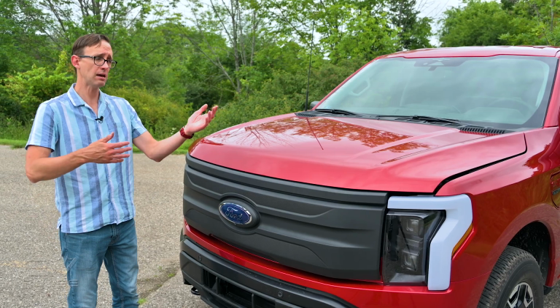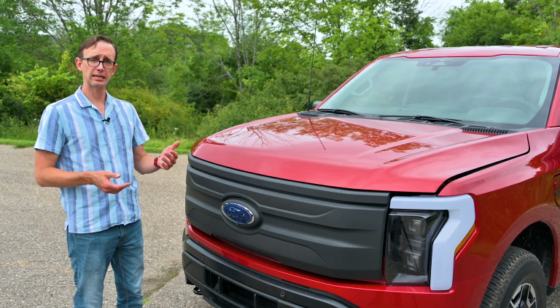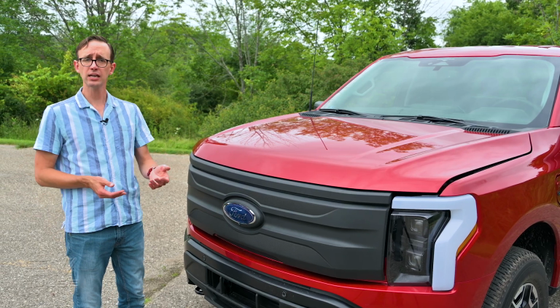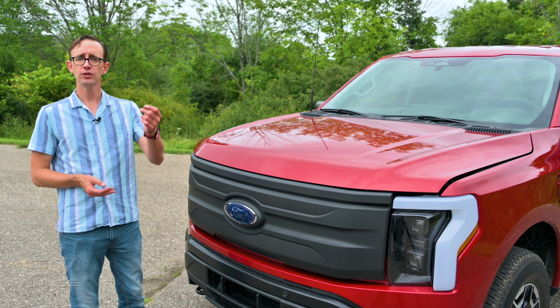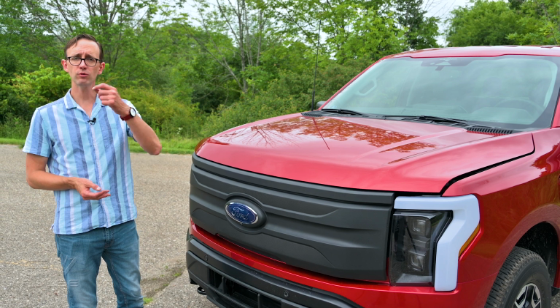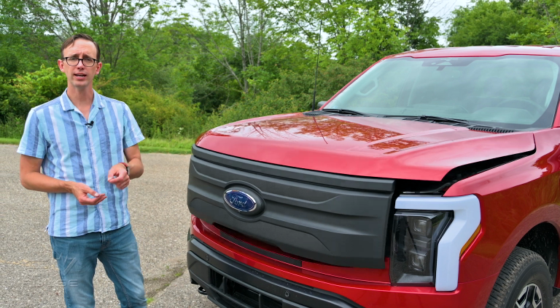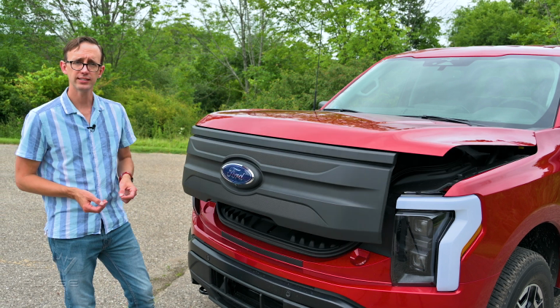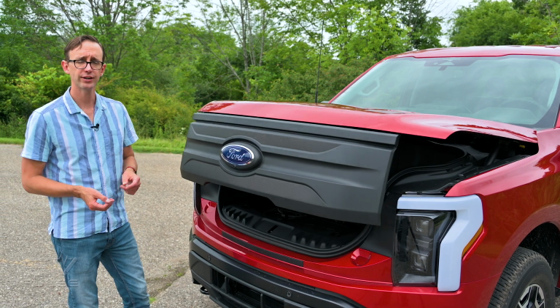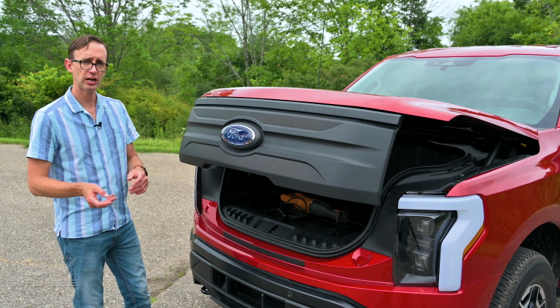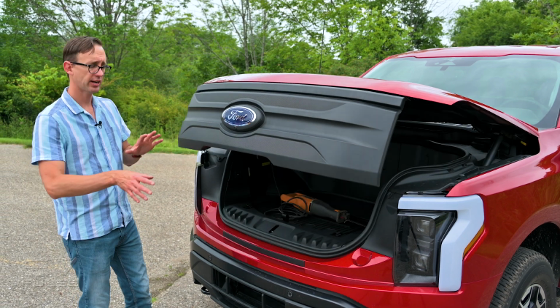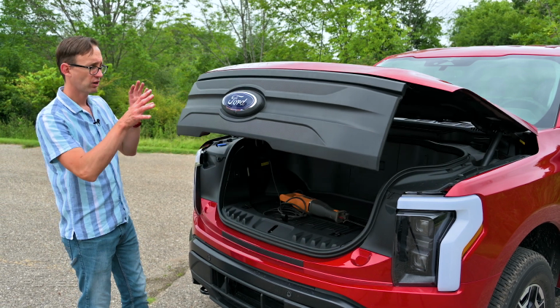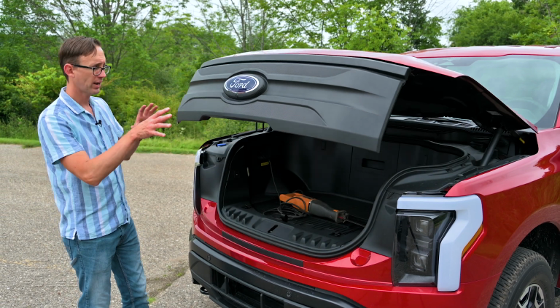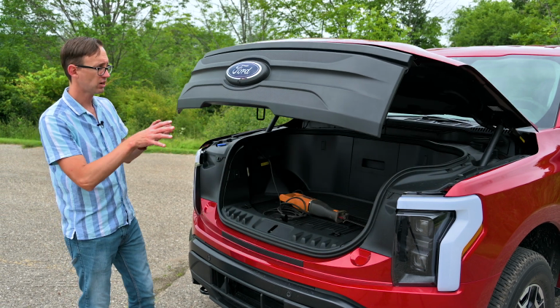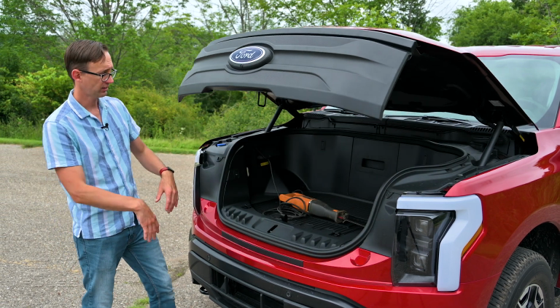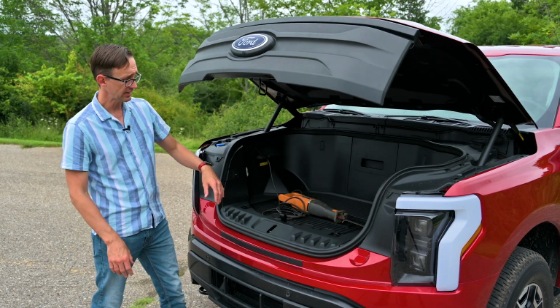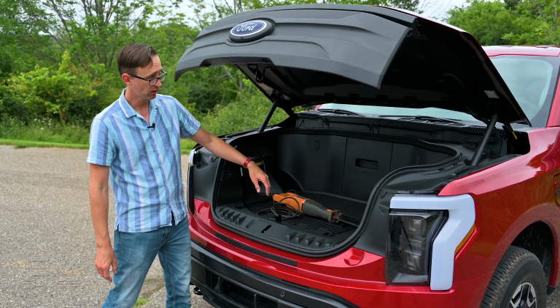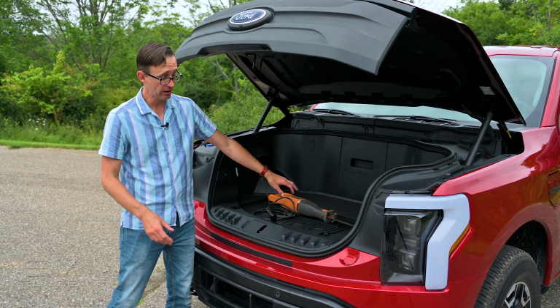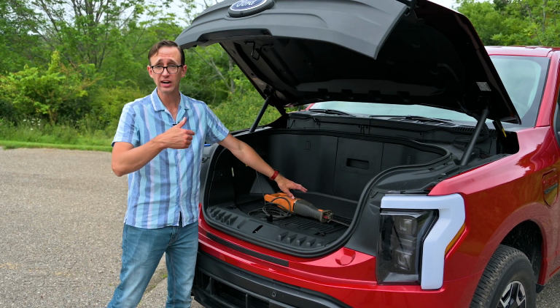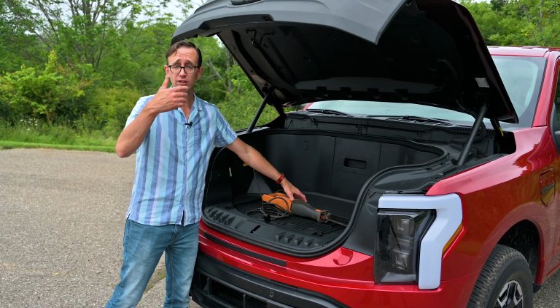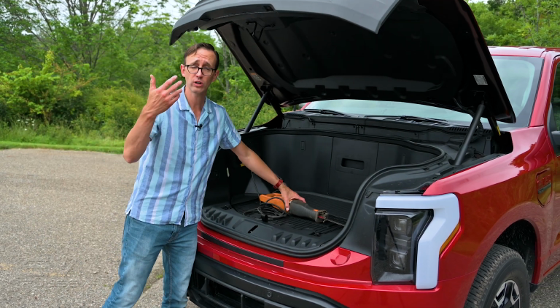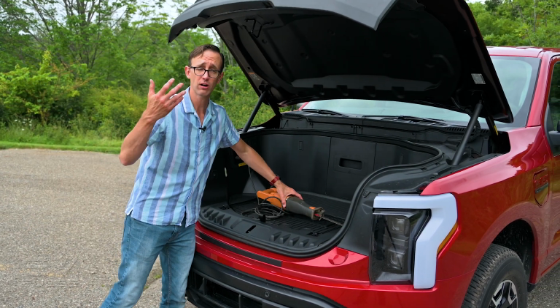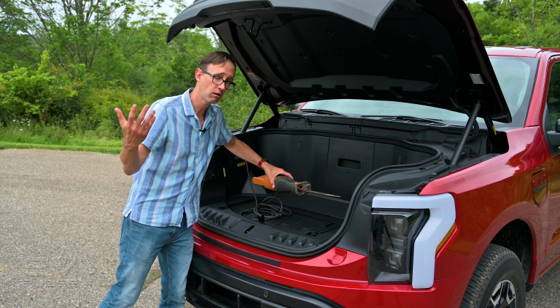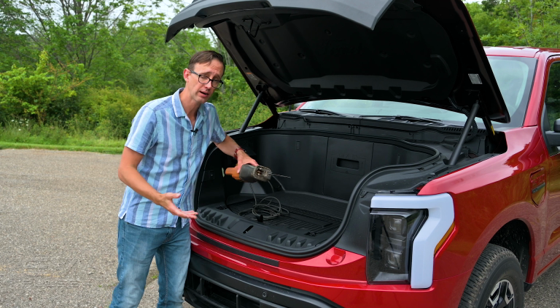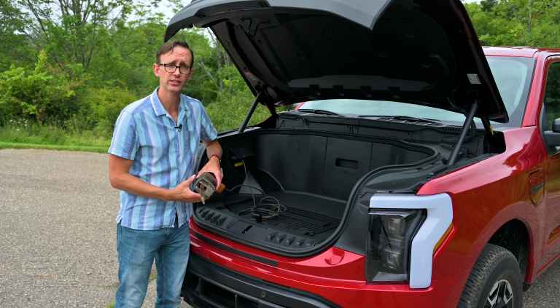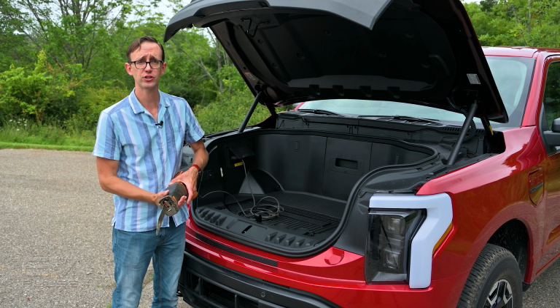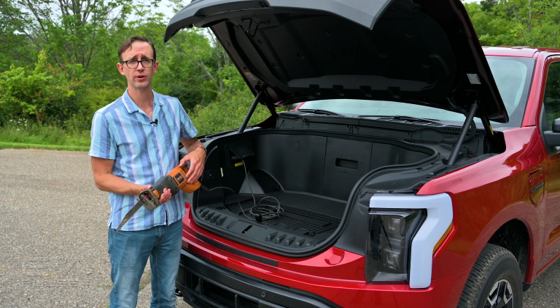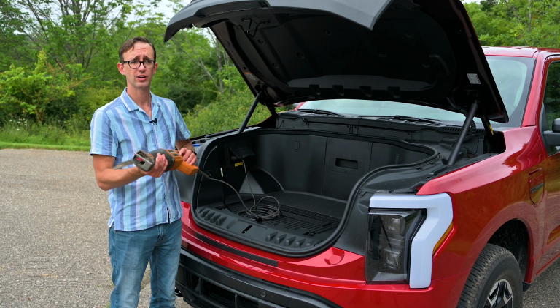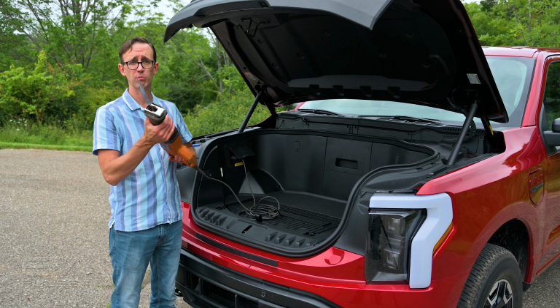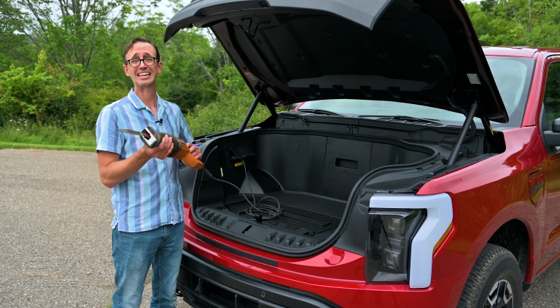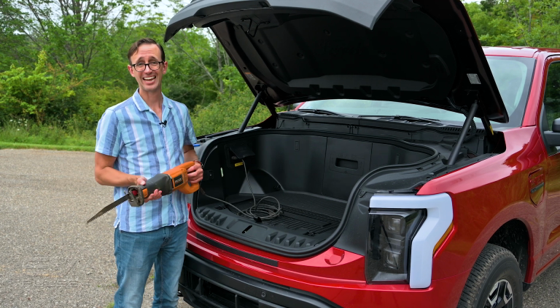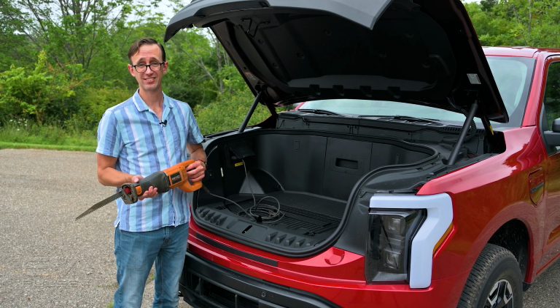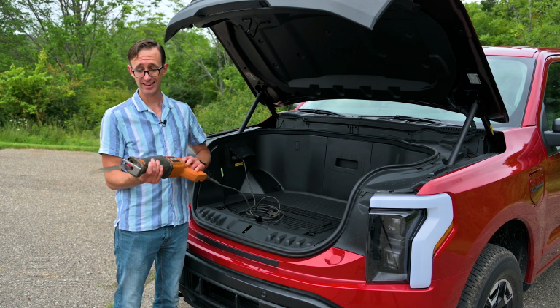This is ideal for power outages, camping. Heck, you could run an entire job site right off the Lightning here without ever having to worry about hauling around a separate generator or bringing cans of gas.